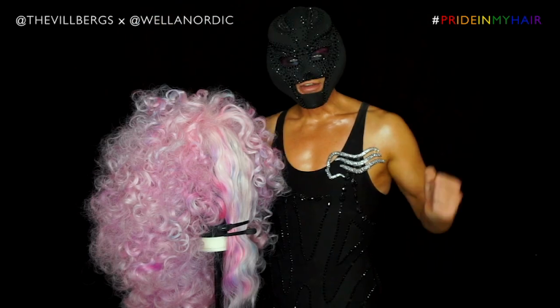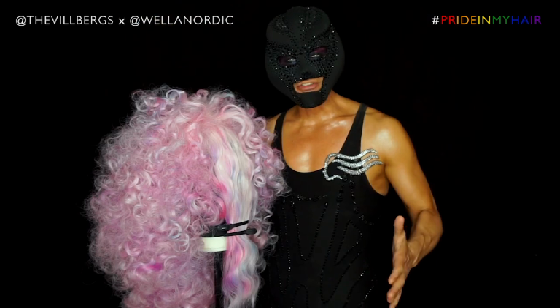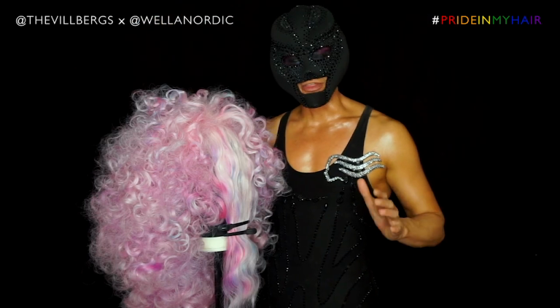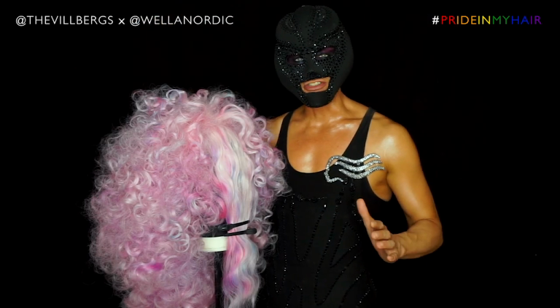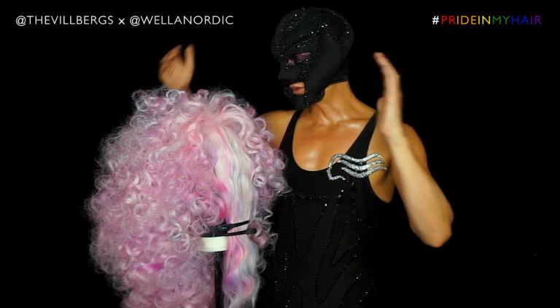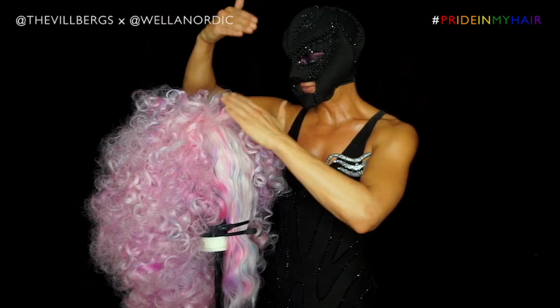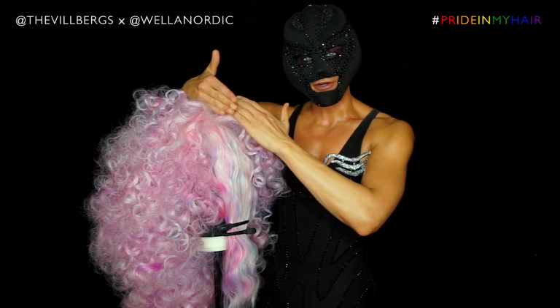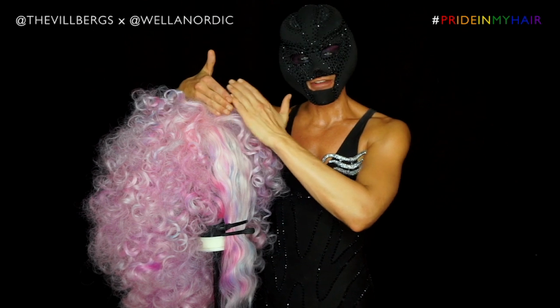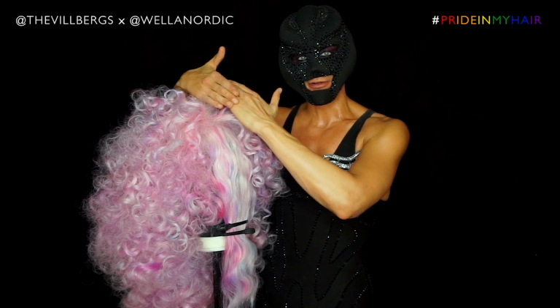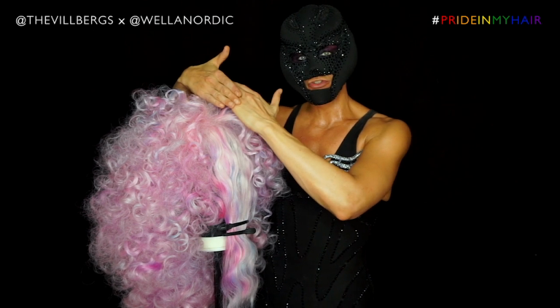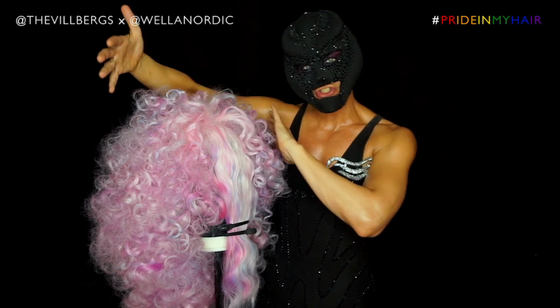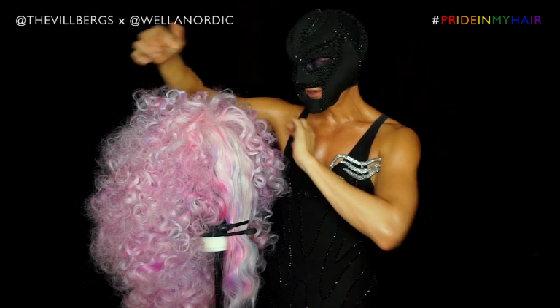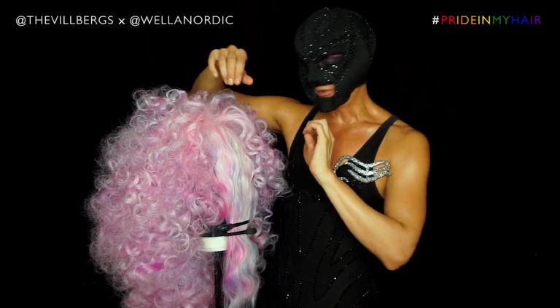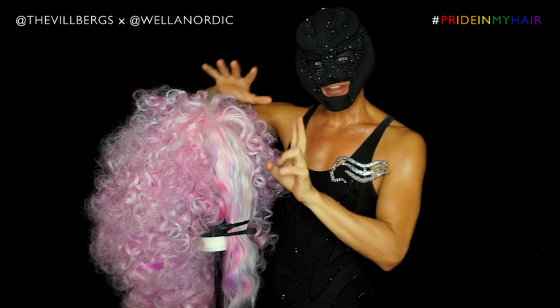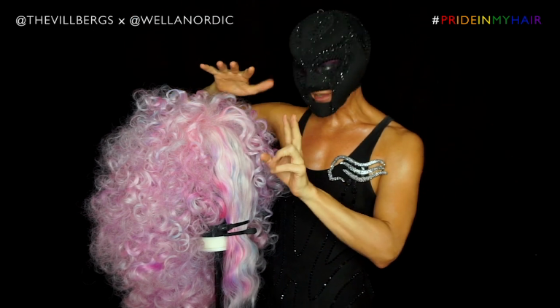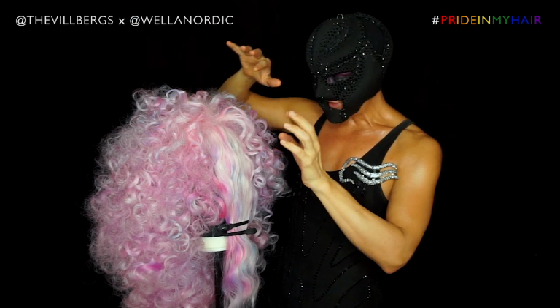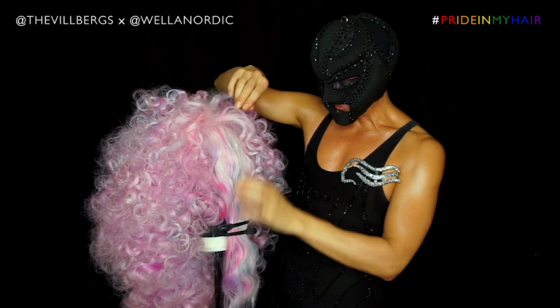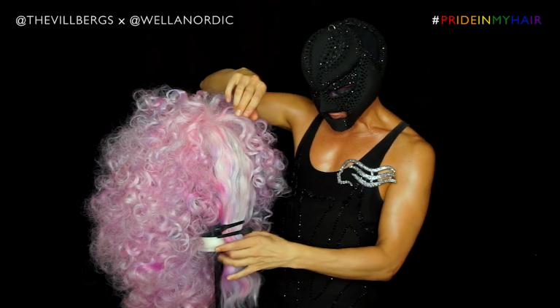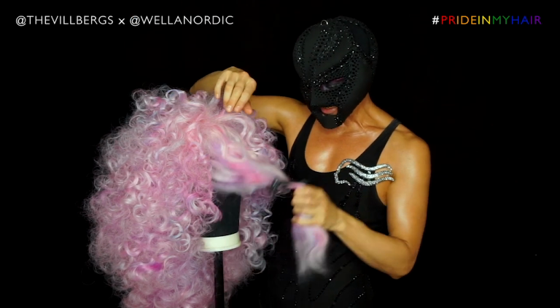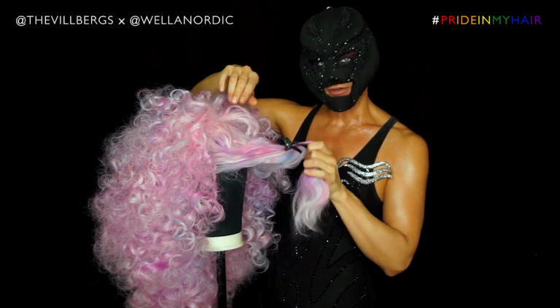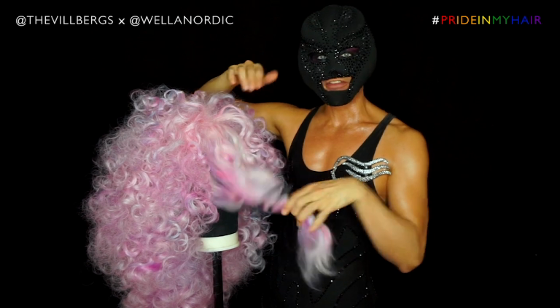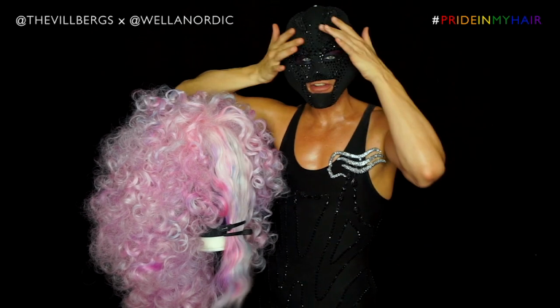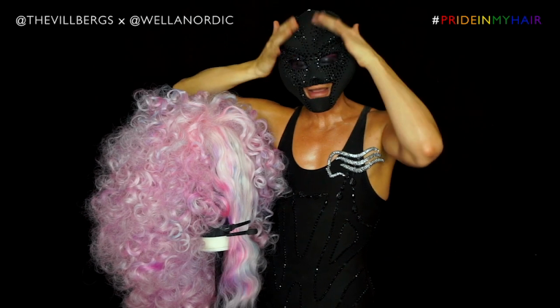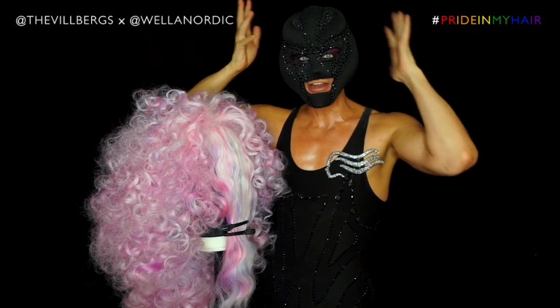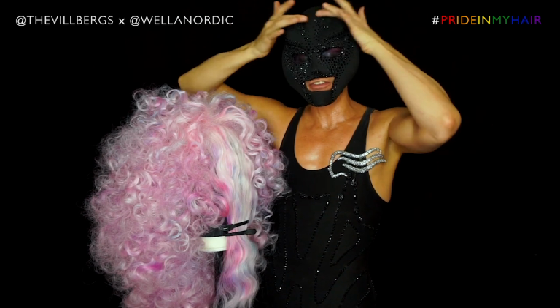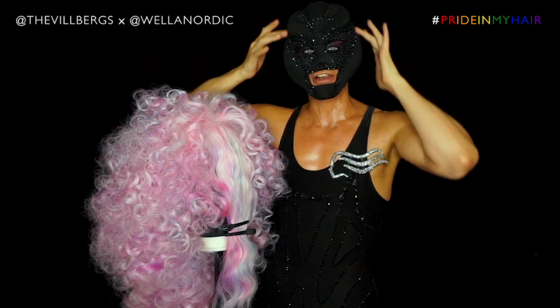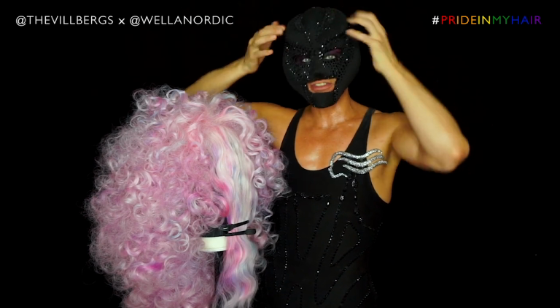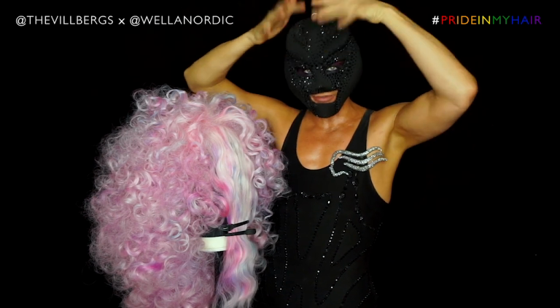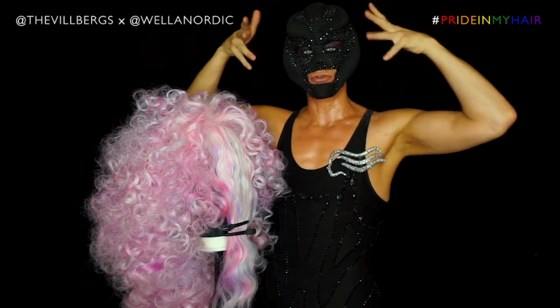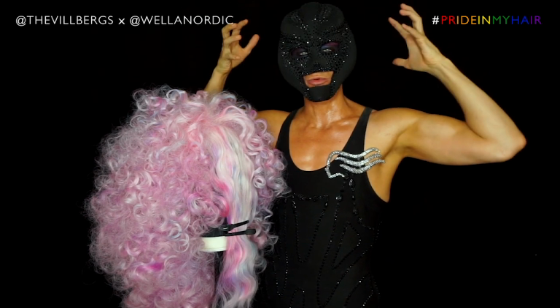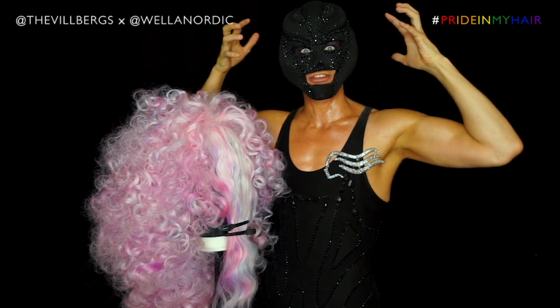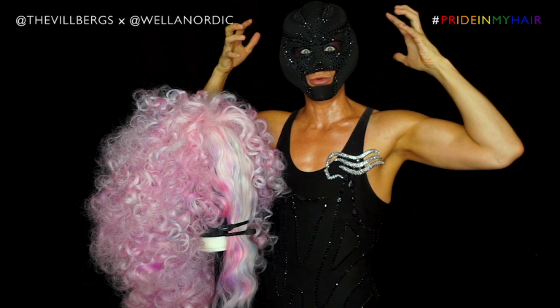Now it's time for the magic — we're going to split her in the middle. At the same time I'm going to start working in all of this bang here that's on the lace, and it's going to swoop into the wig.